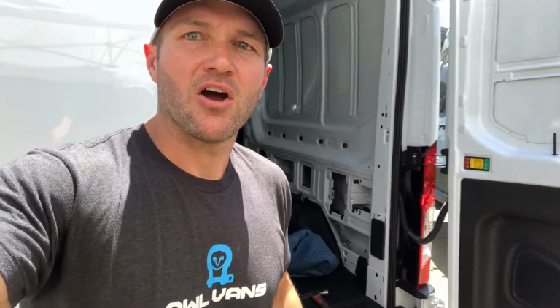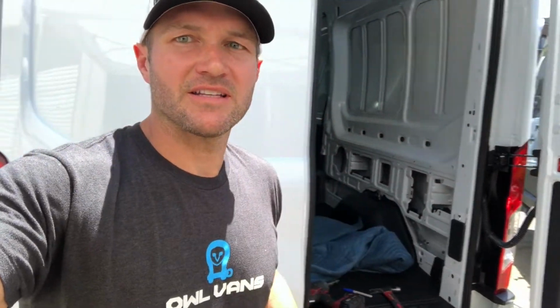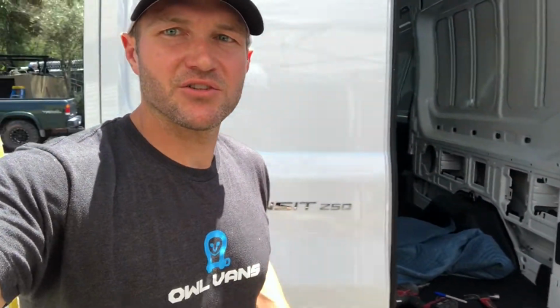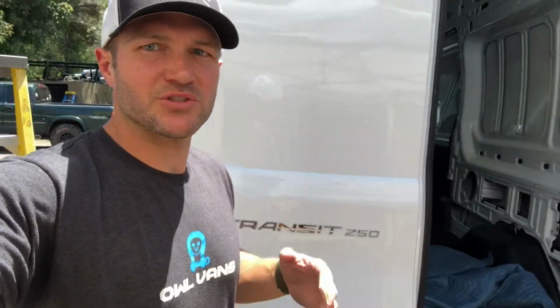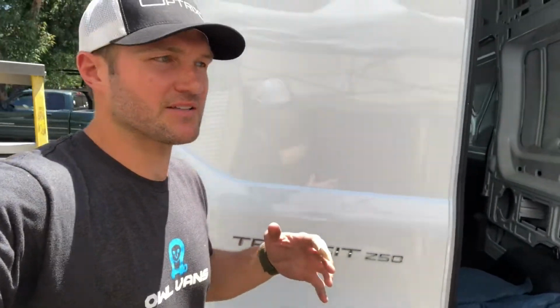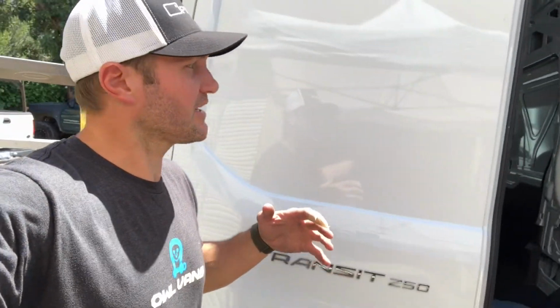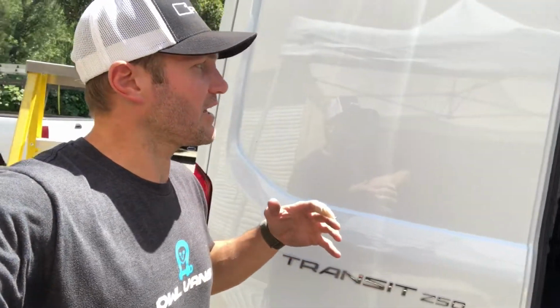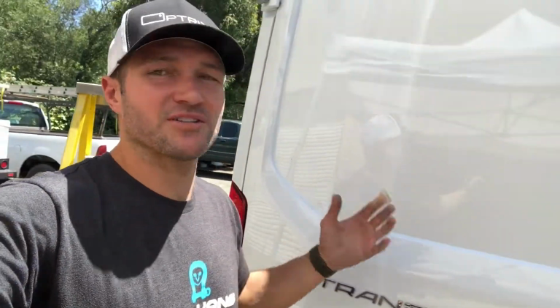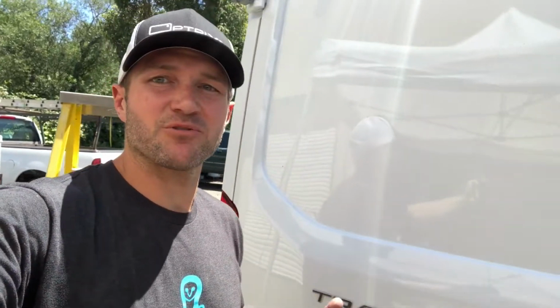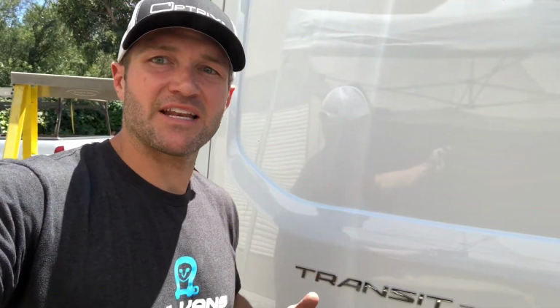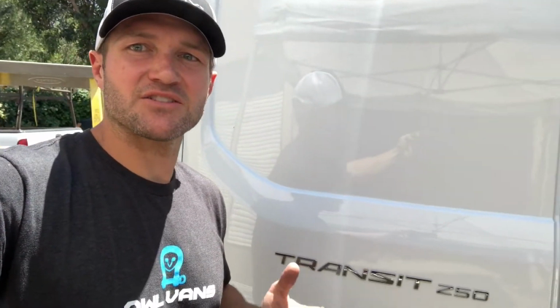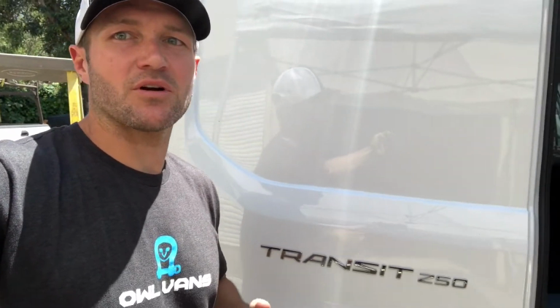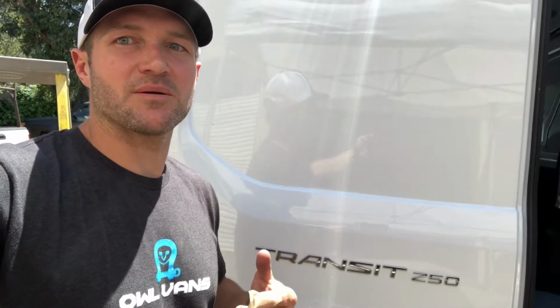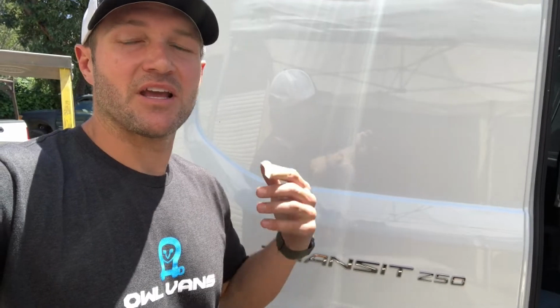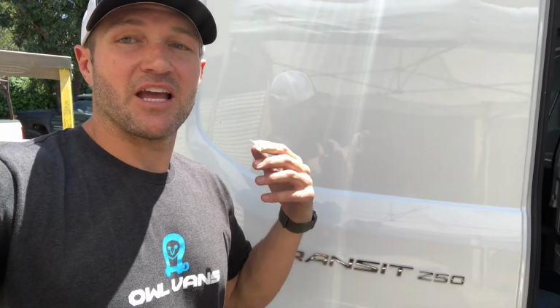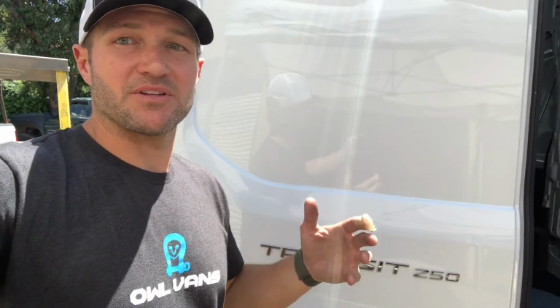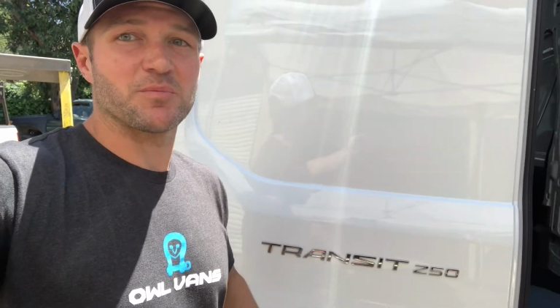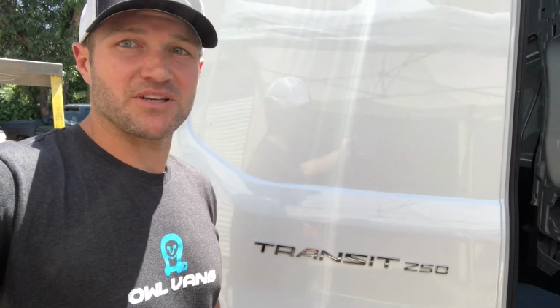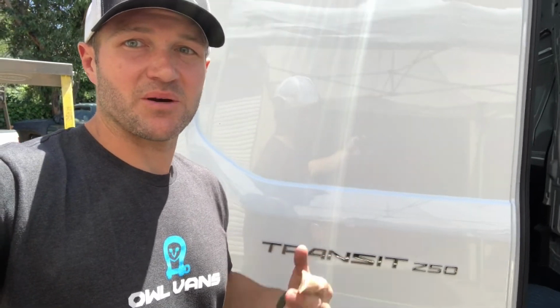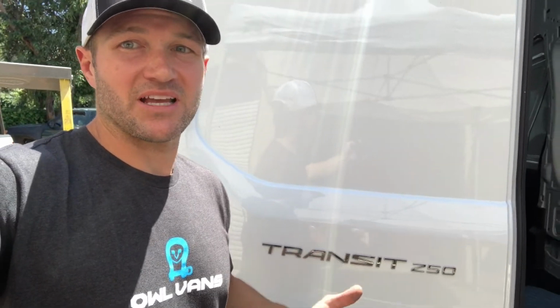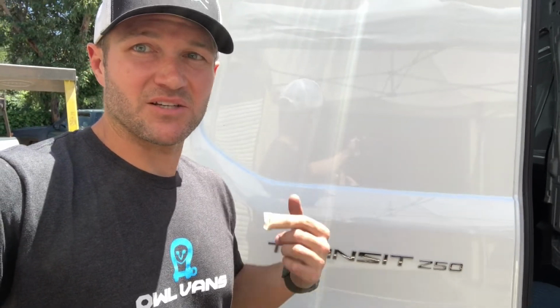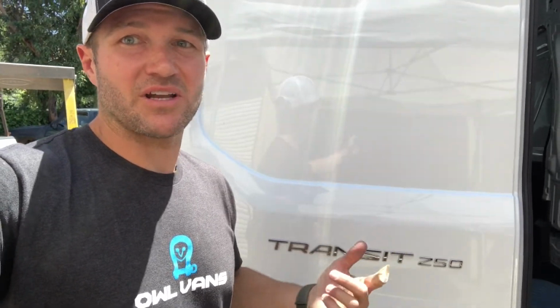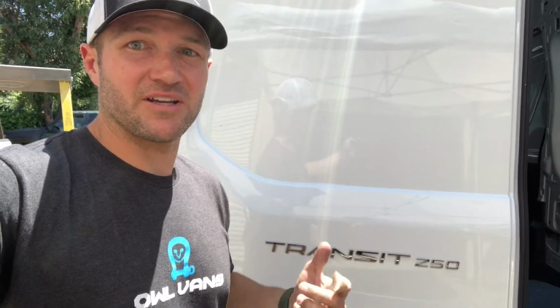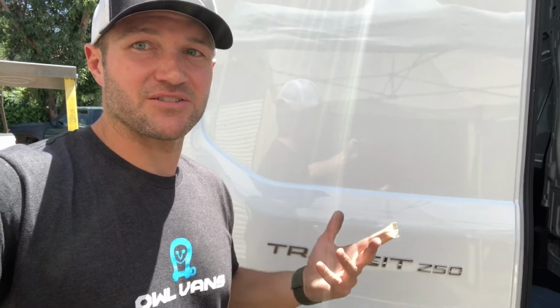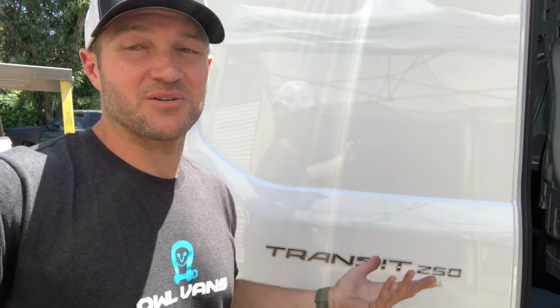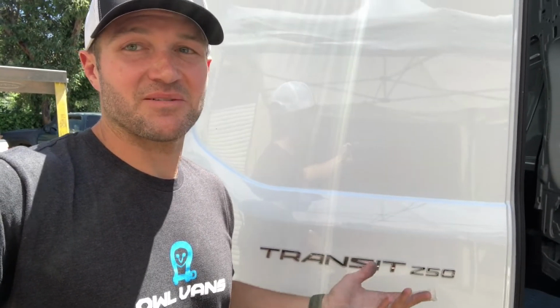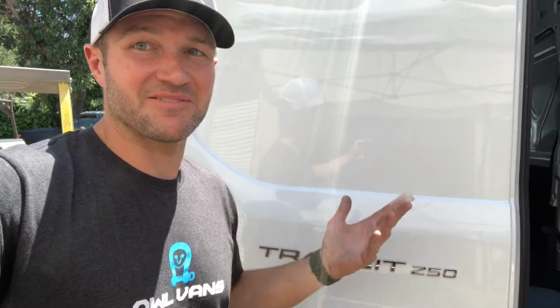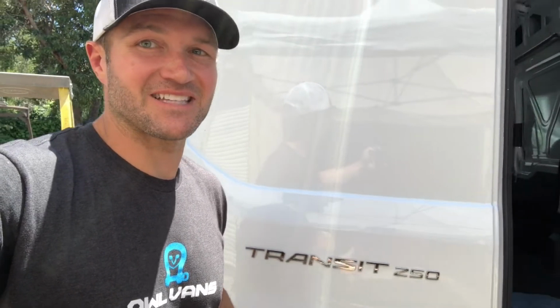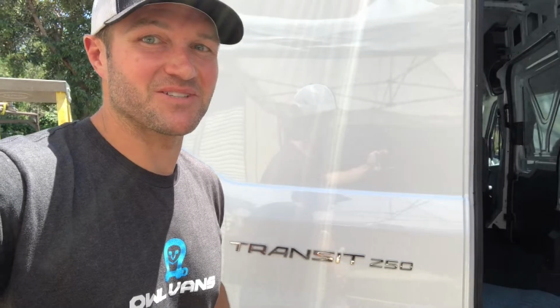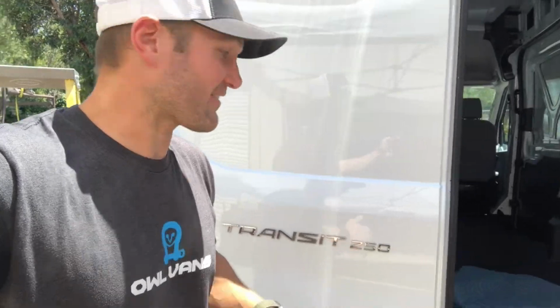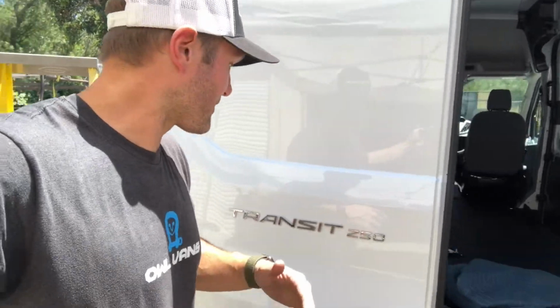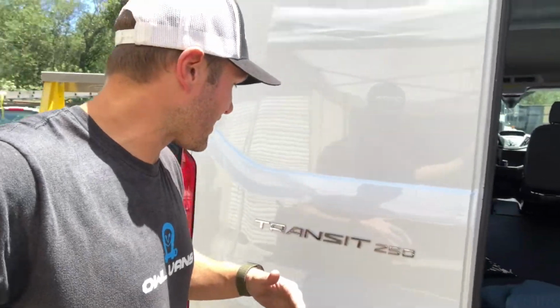Day two with the transit. I apologize, I haven't really had a chance to work on this that much. It's been super busy here — we've got one guy out sick, one guy on vacation. So what does that mean? I've been doing a lot of everybody's job.